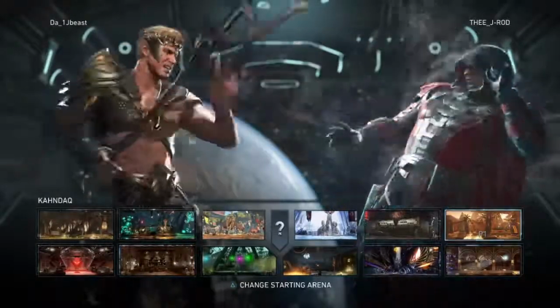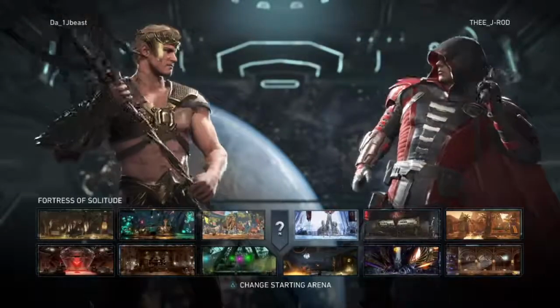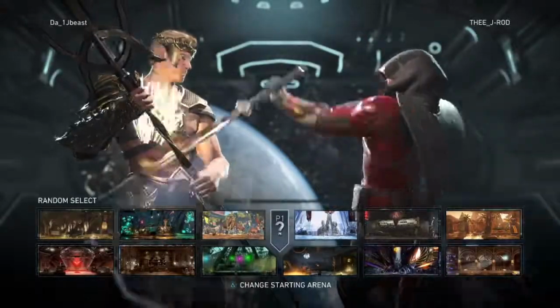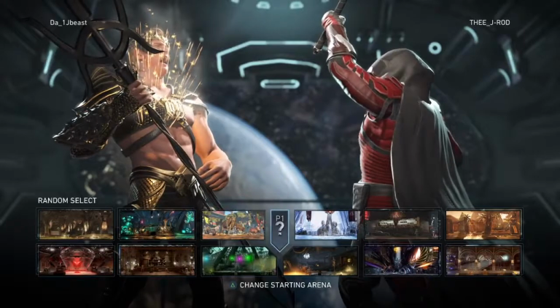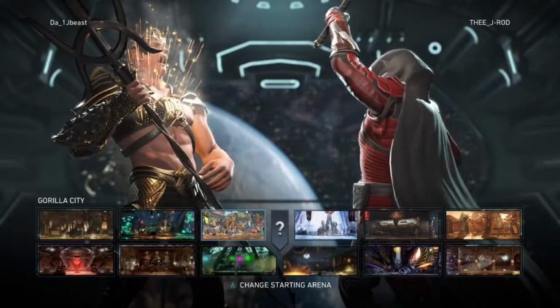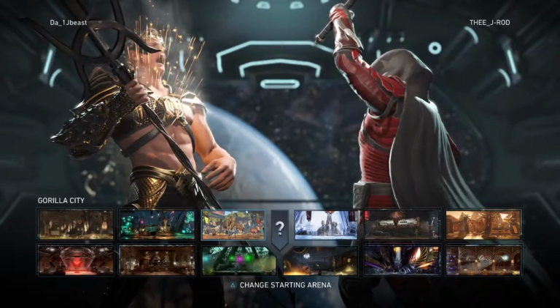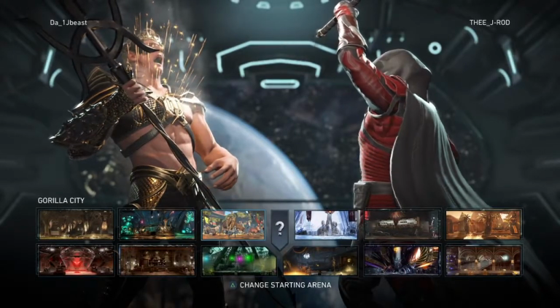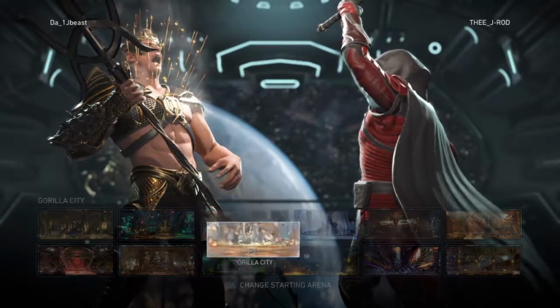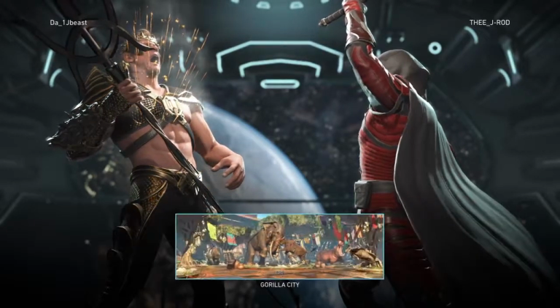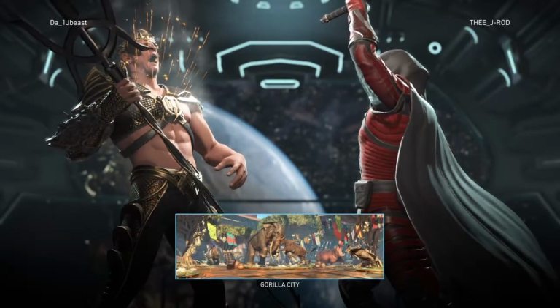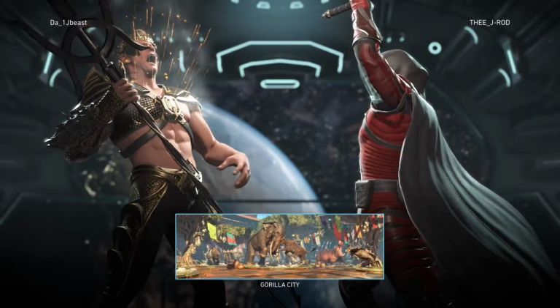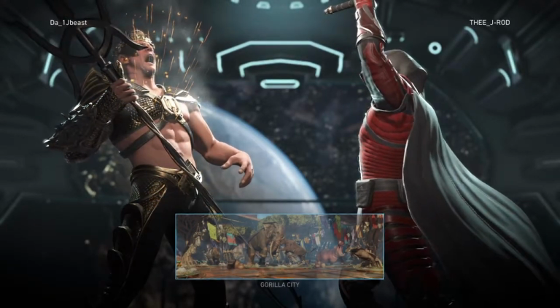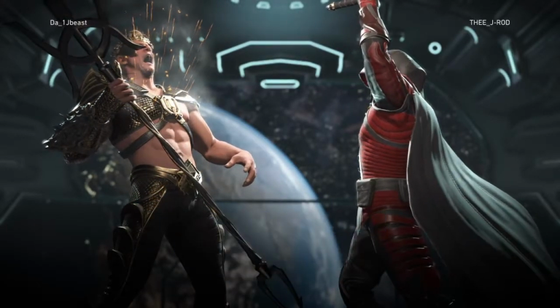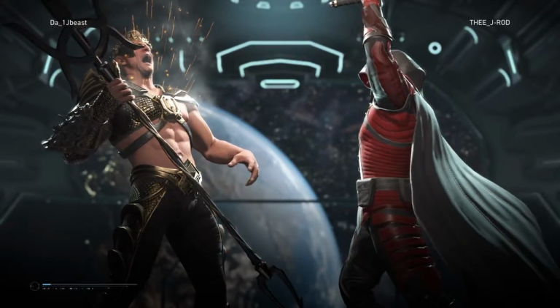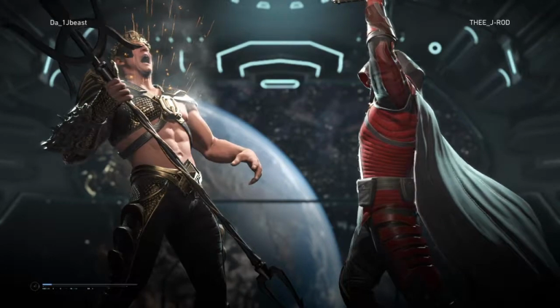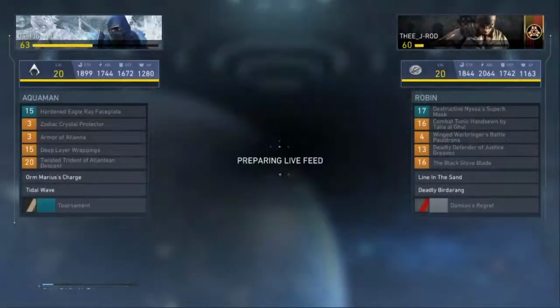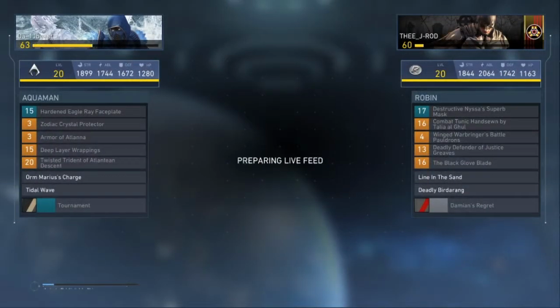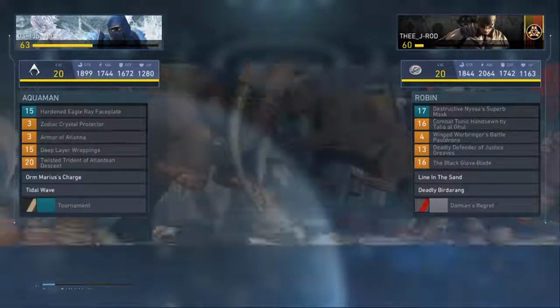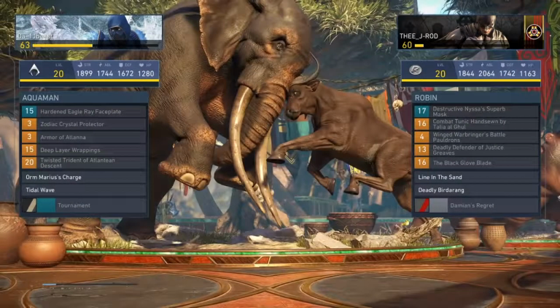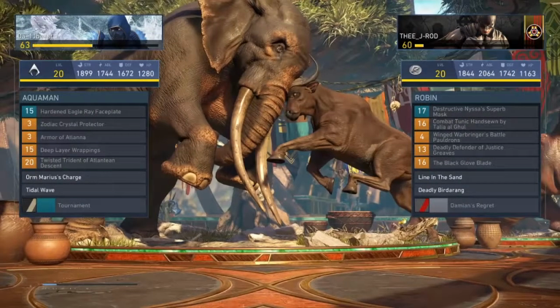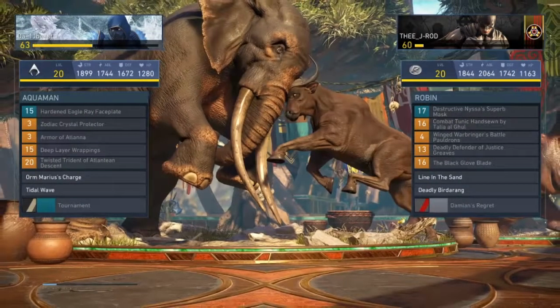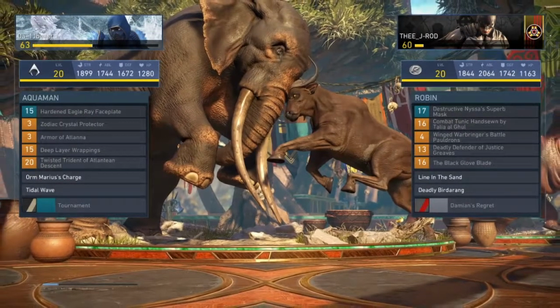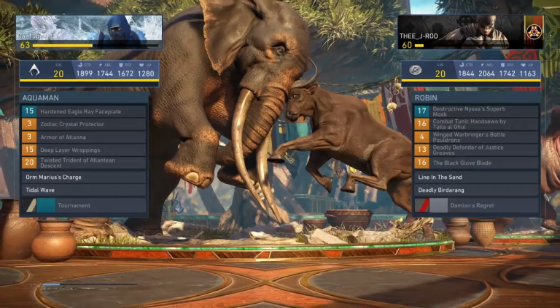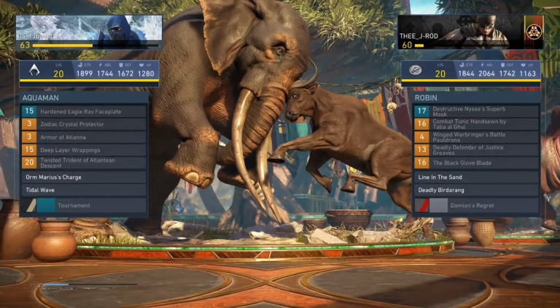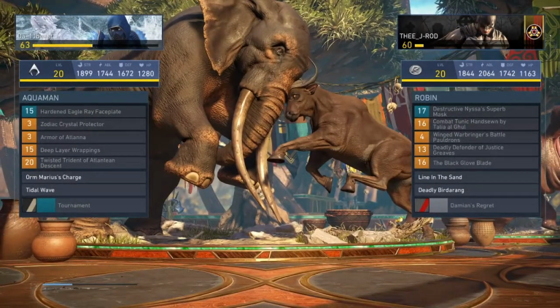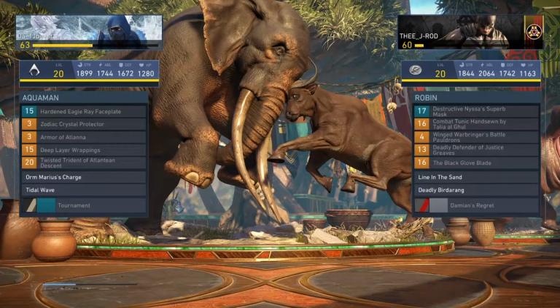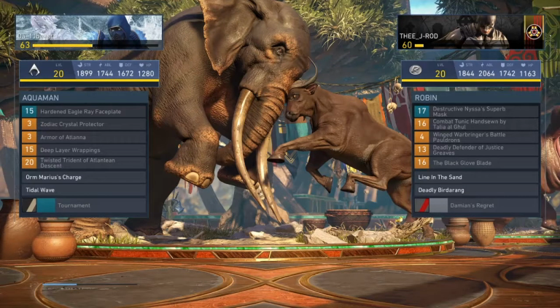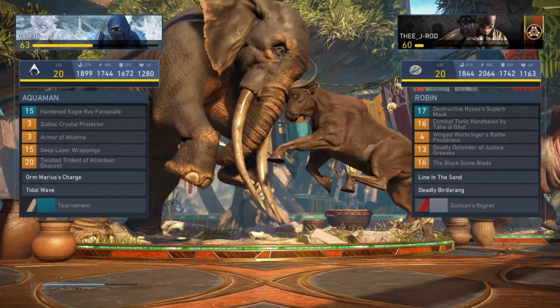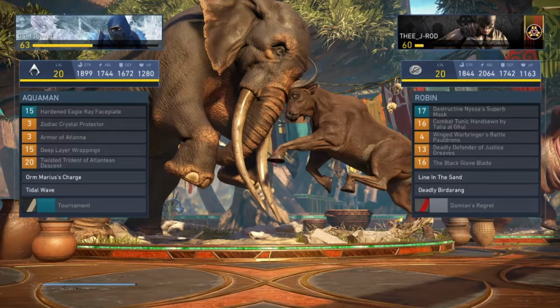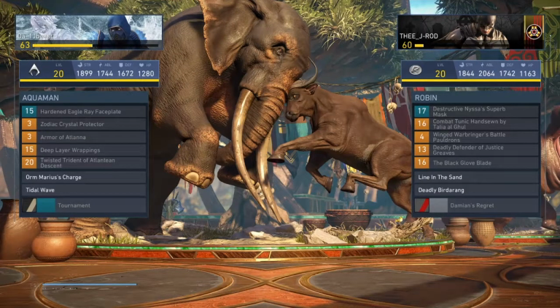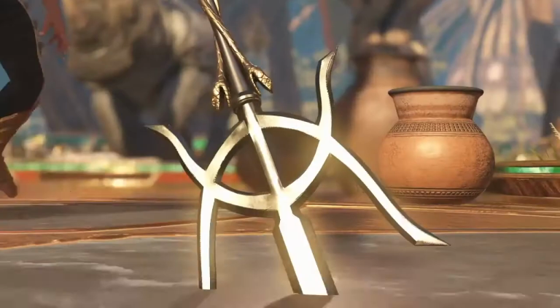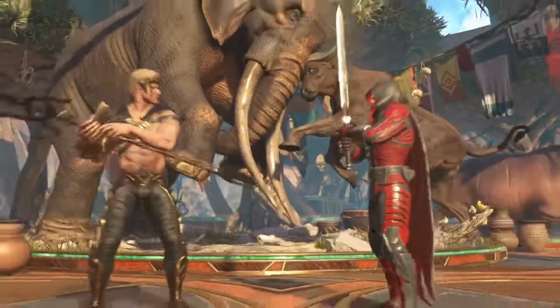We got our second match now — we're playing against Da Beast. You ain't Da Beast because you're playing as Aquaman. How much of a Beast can you be playing as Aquaman? Aquaman's cheap — even though he got nerfed, Aquaman's still pretty cheap to me. Alright, let's defeat this overpowered character with Robin.